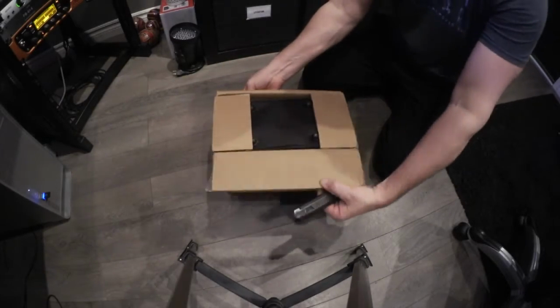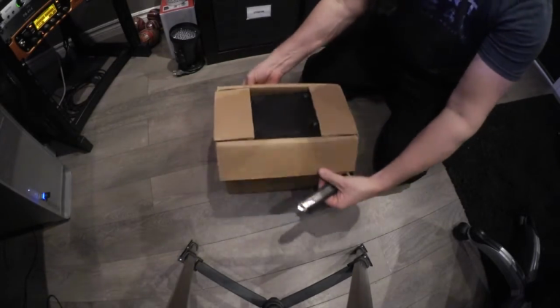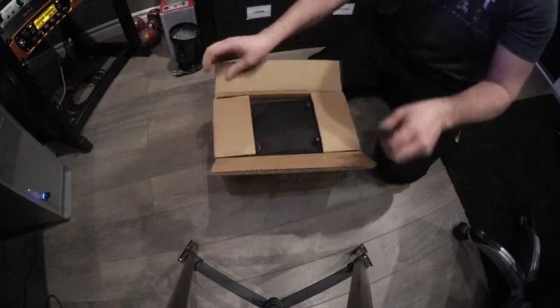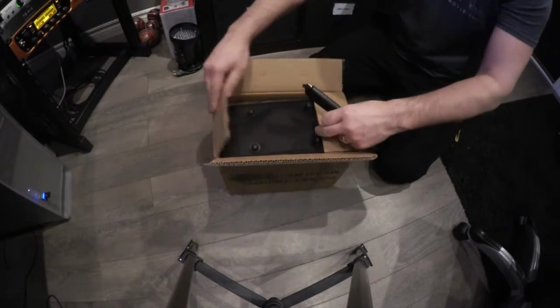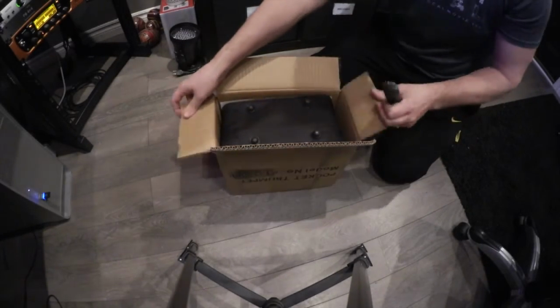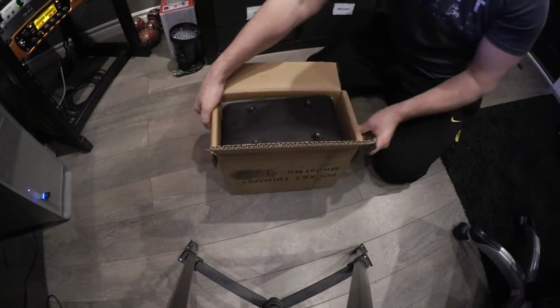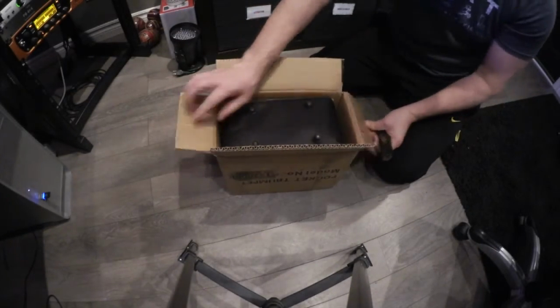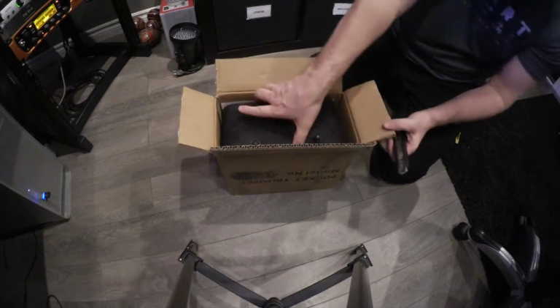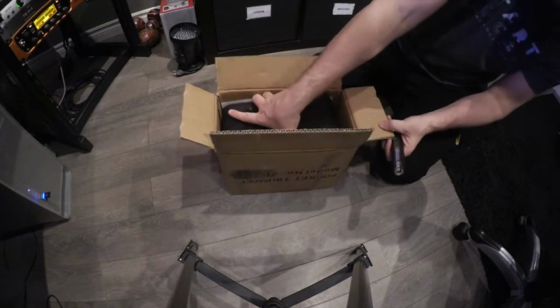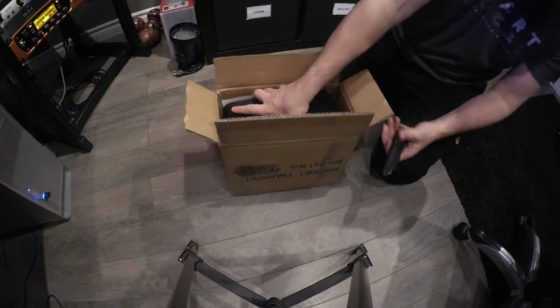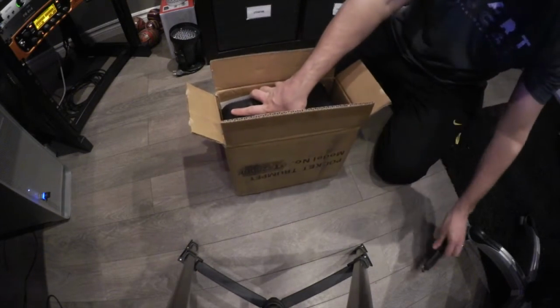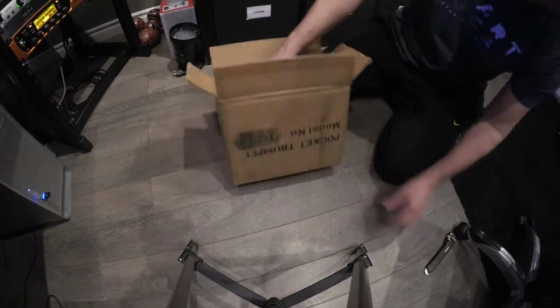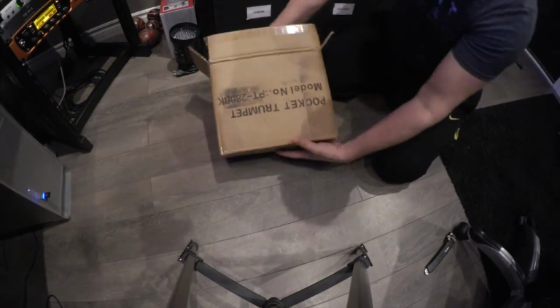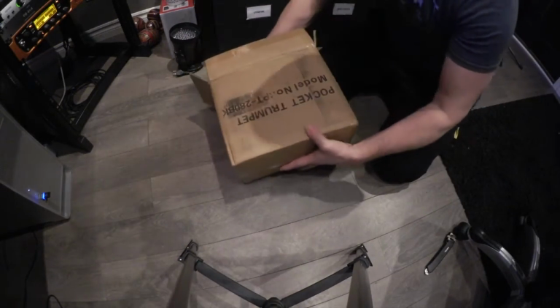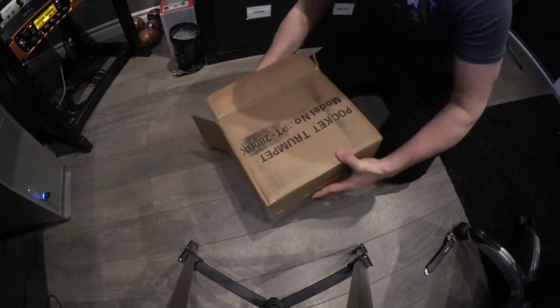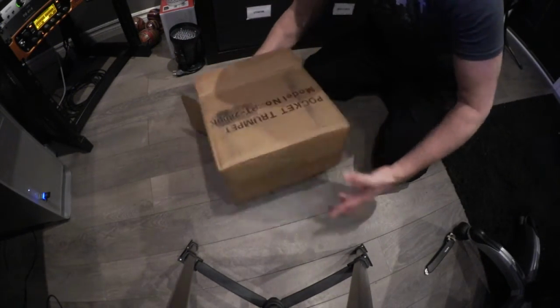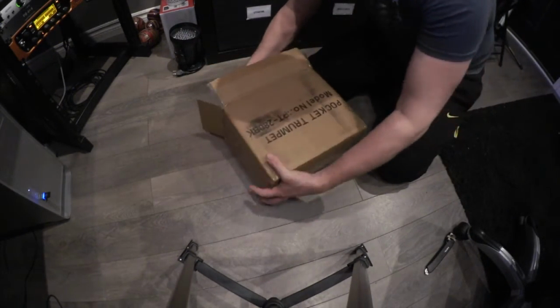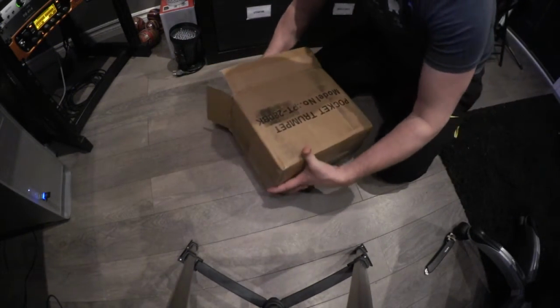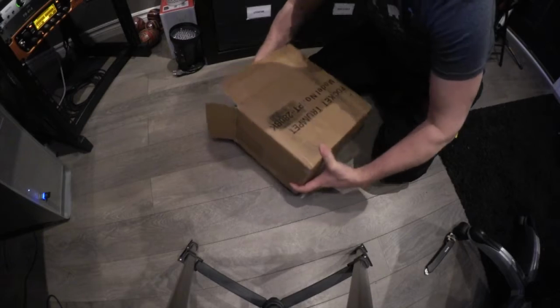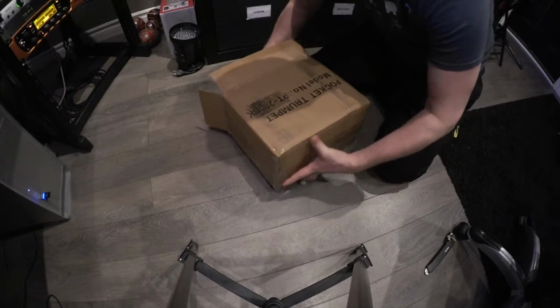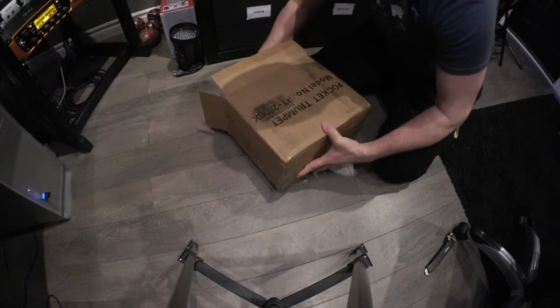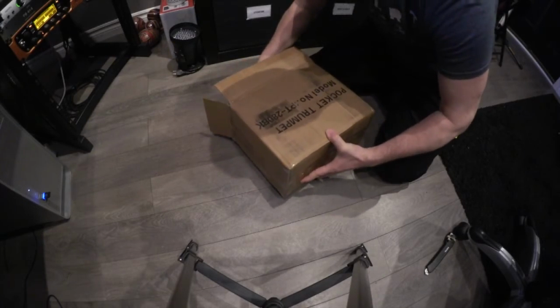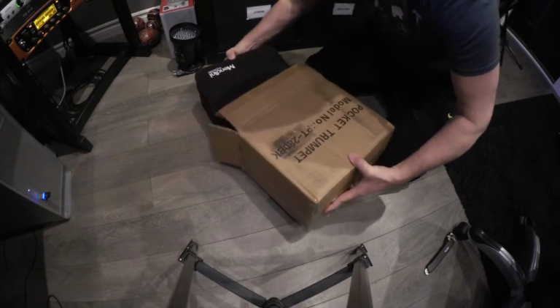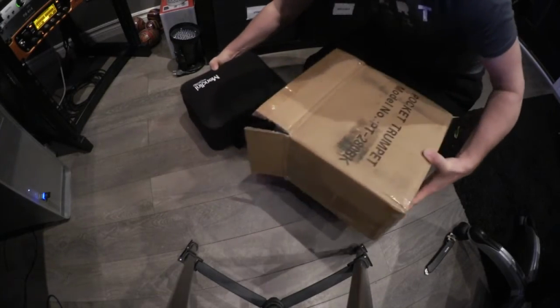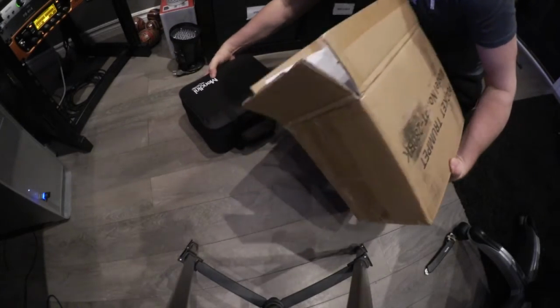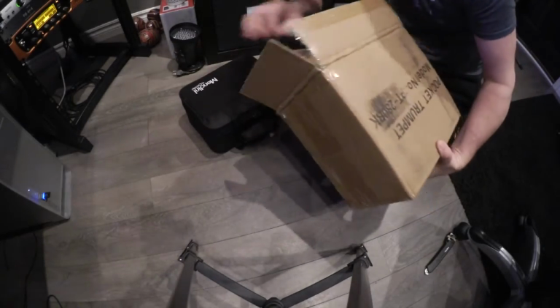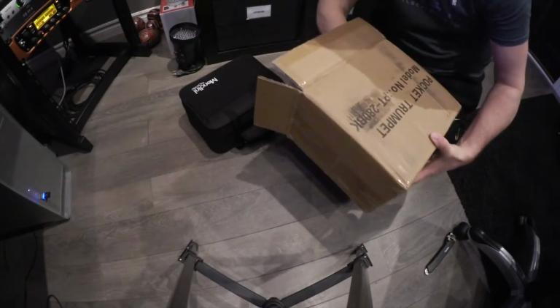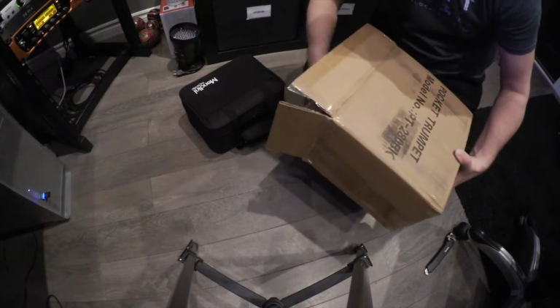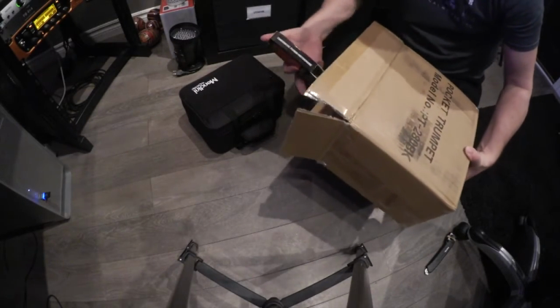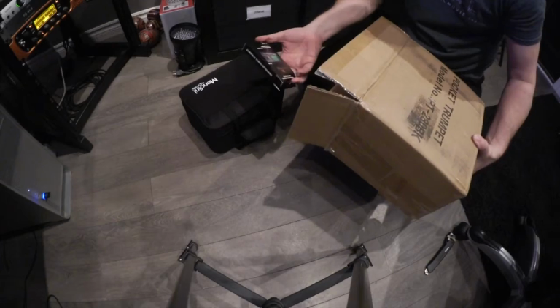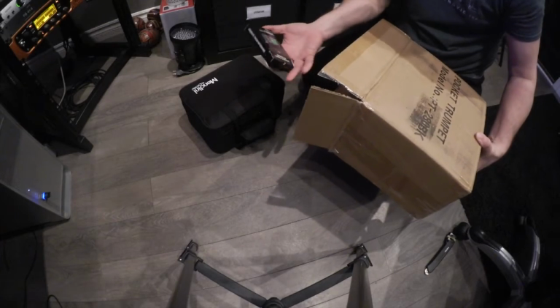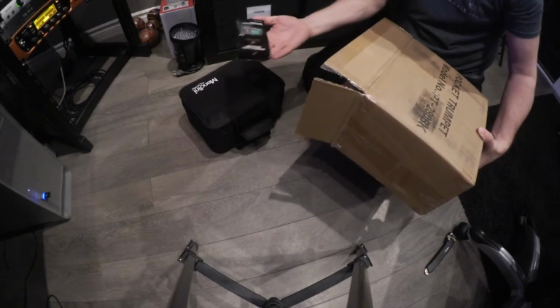Alright, it's upside down. Okay, so we've packed it away nice. Let's see what else we got here. We have a tuner.